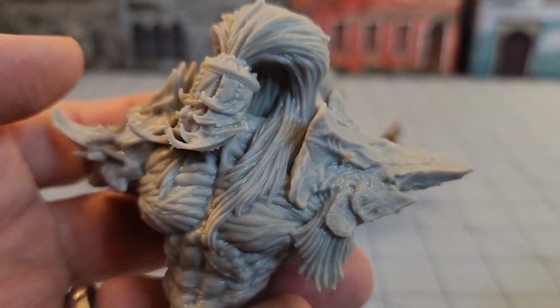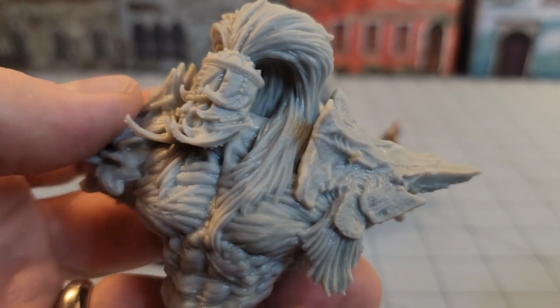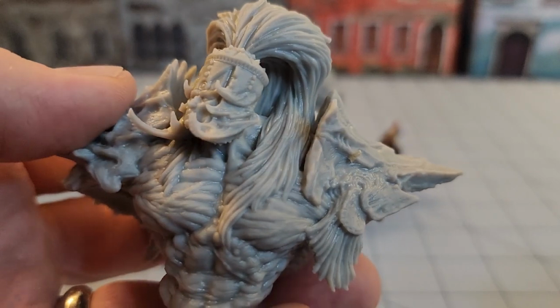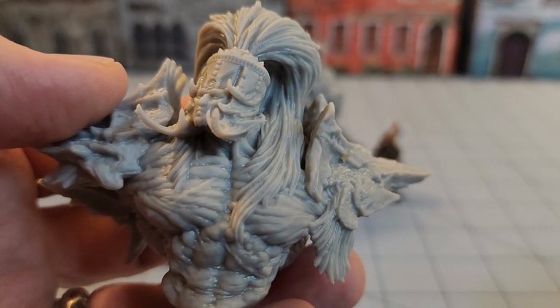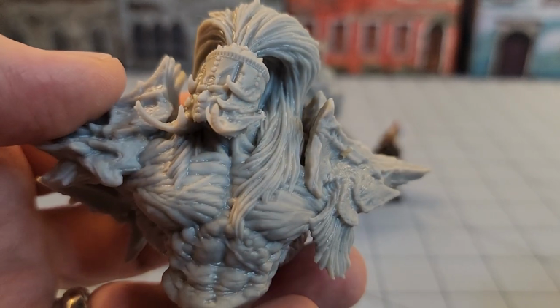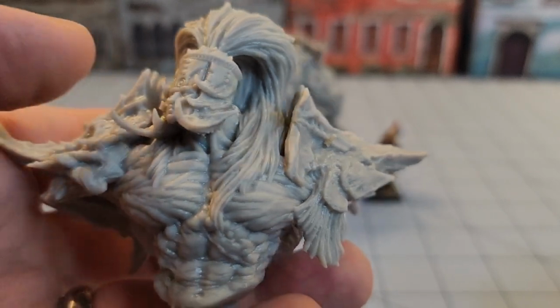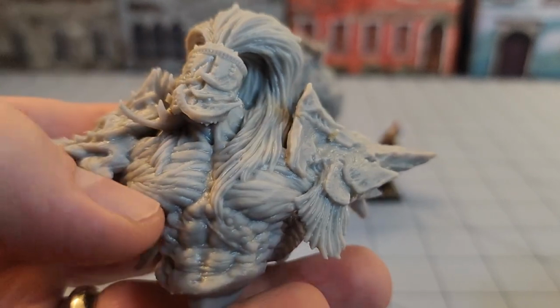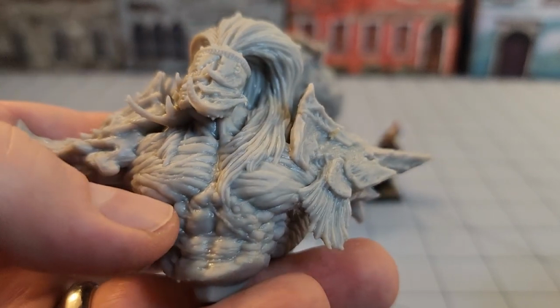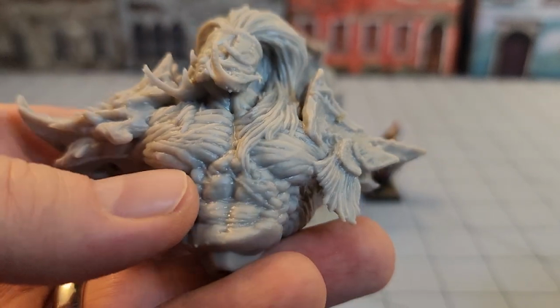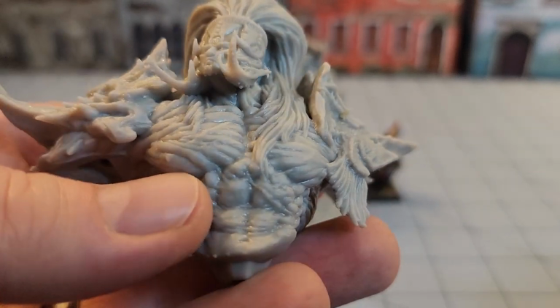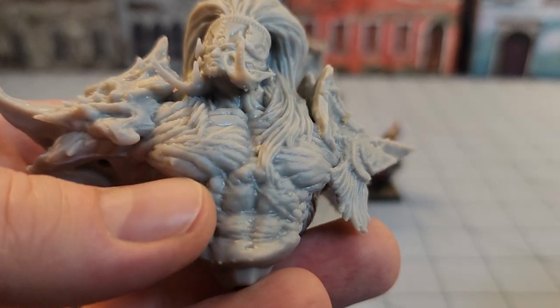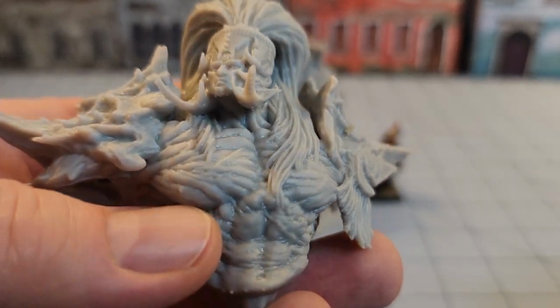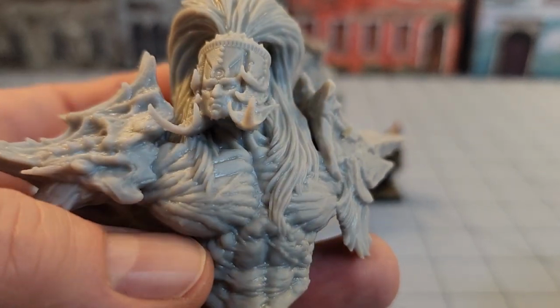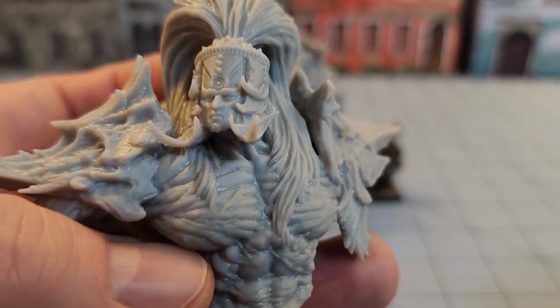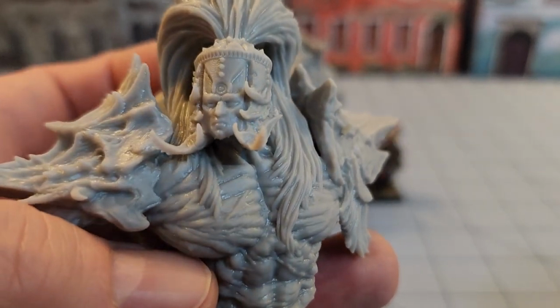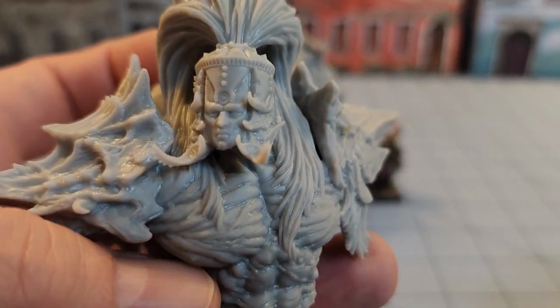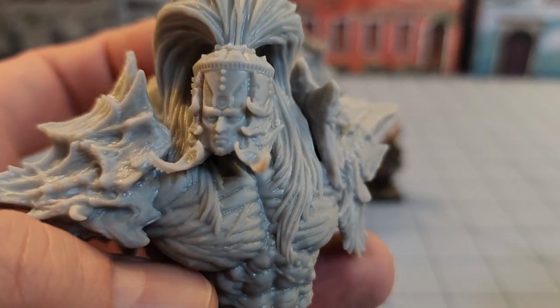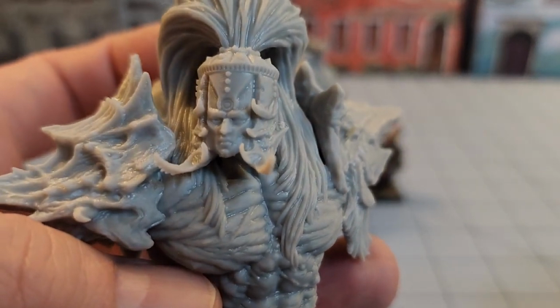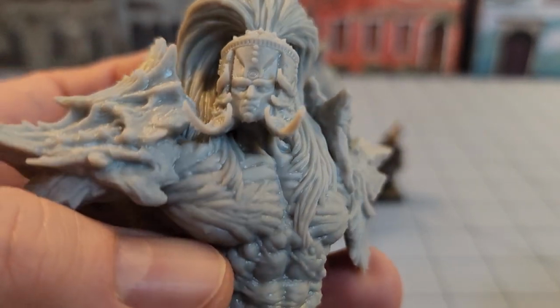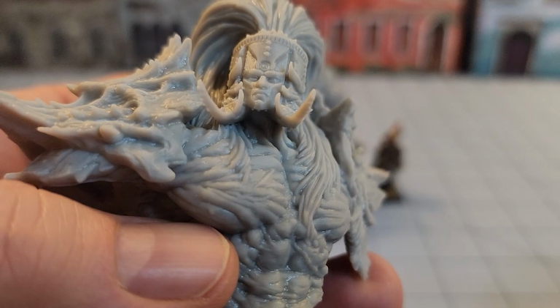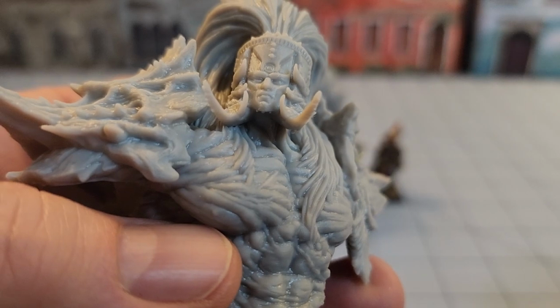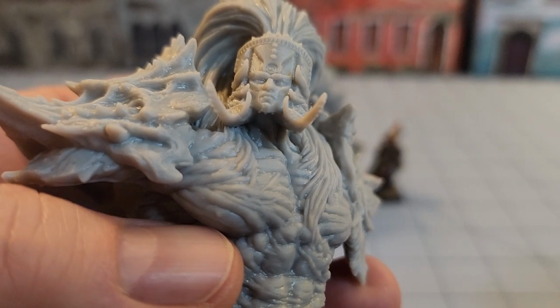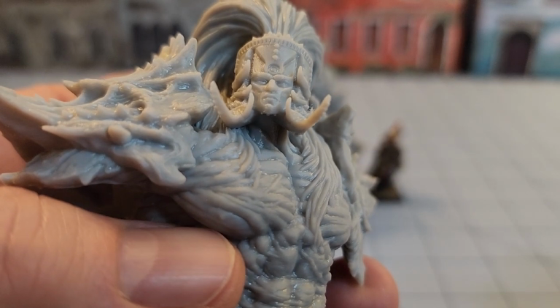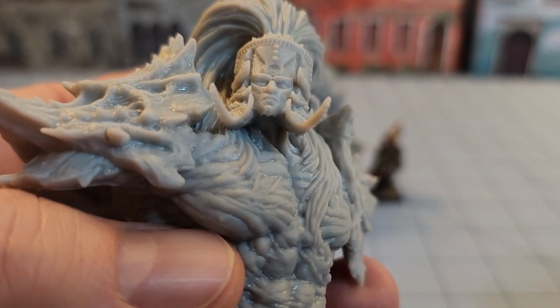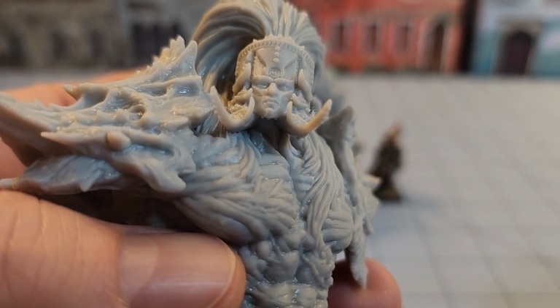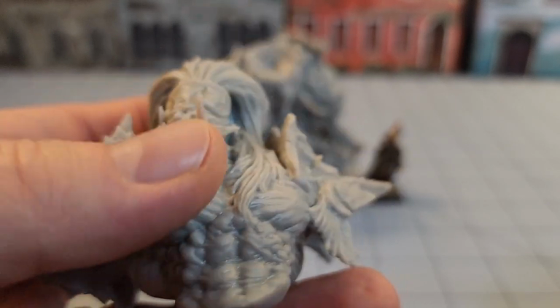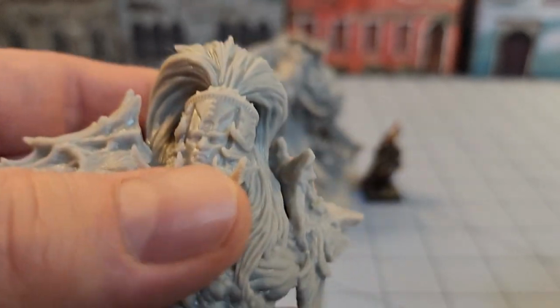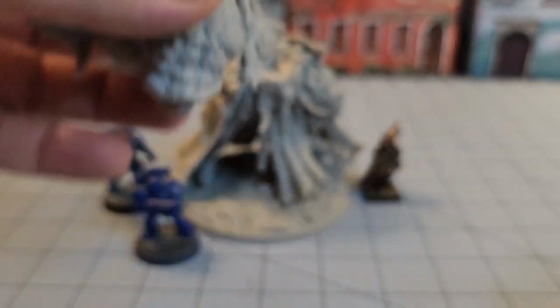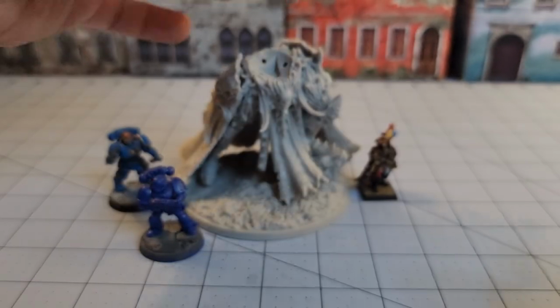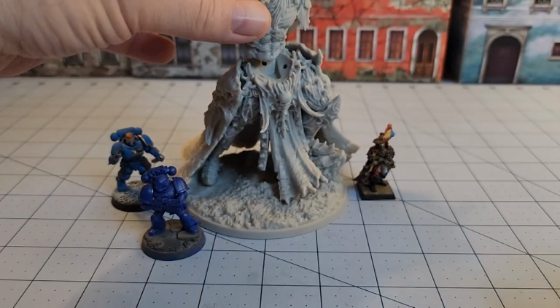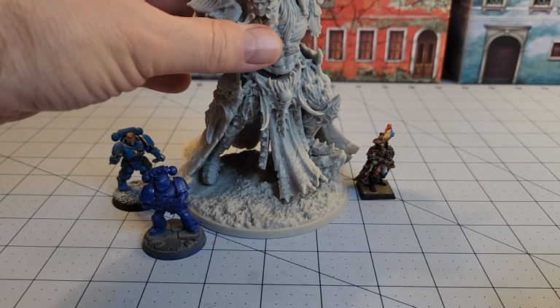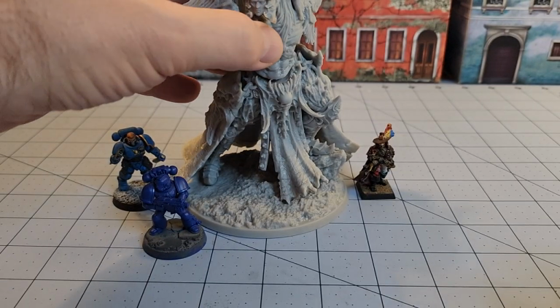It's not something we see very often. And although he is supposed to be a flesh golem, depending upon how you painted it, you could get away with using it as regular skin tones or something.